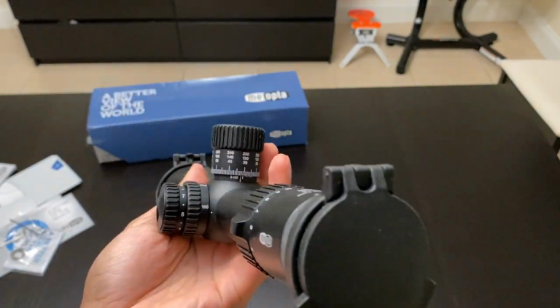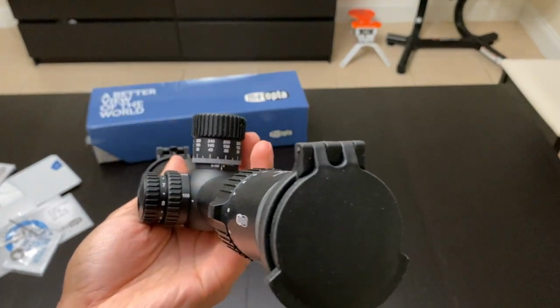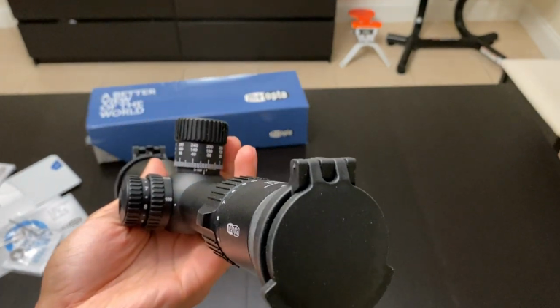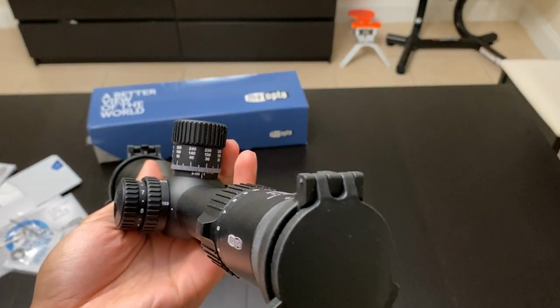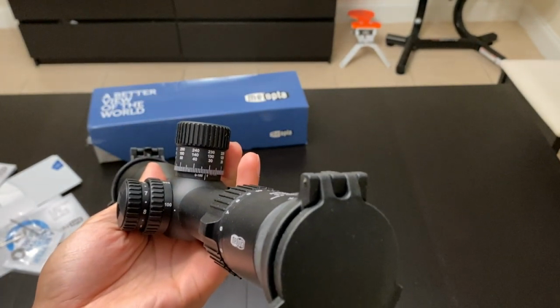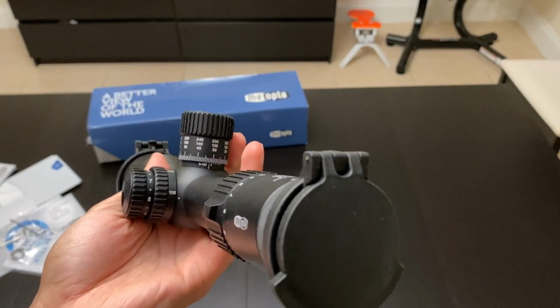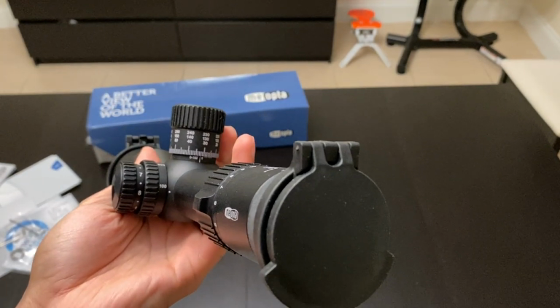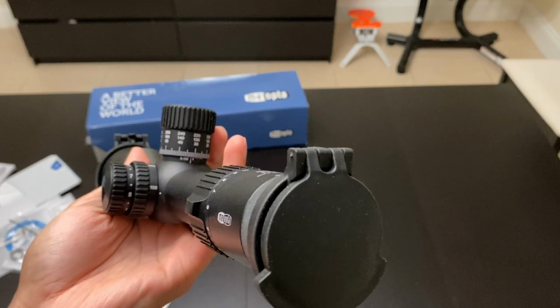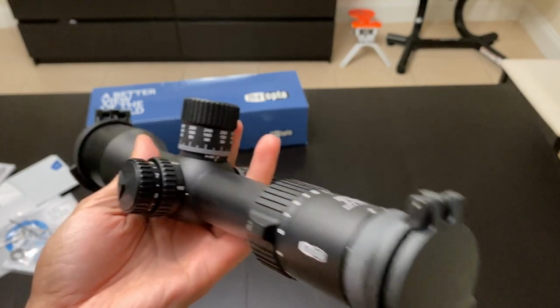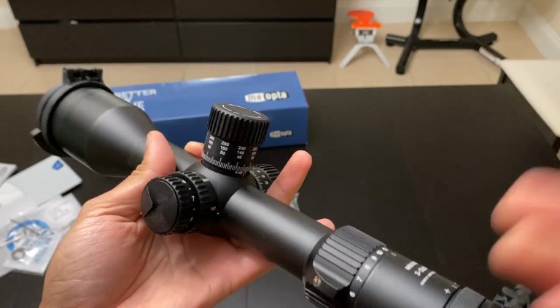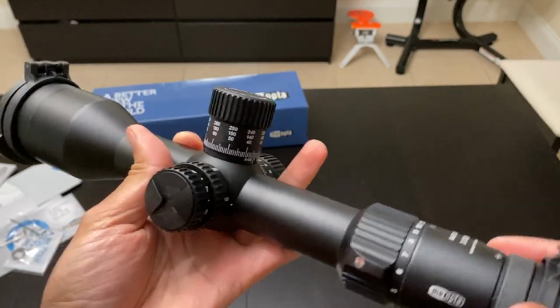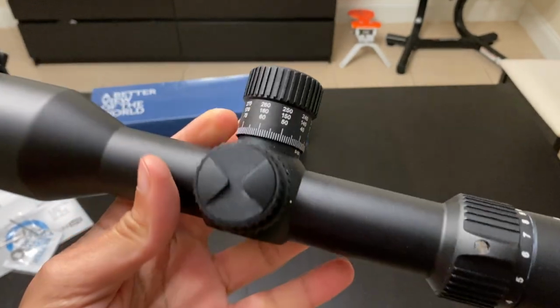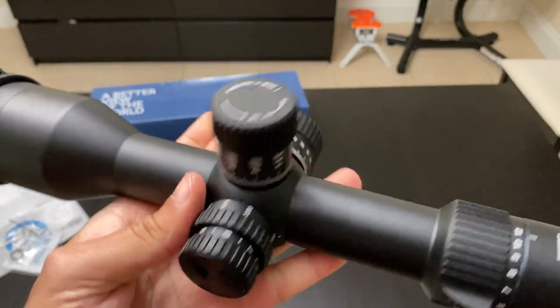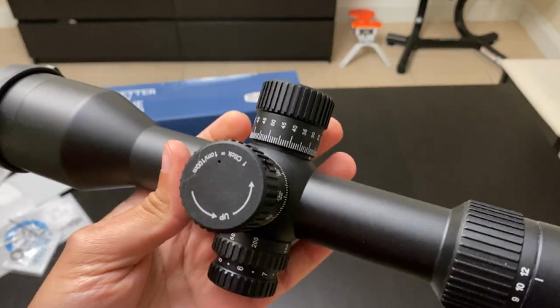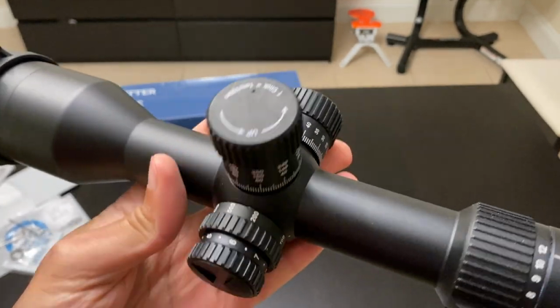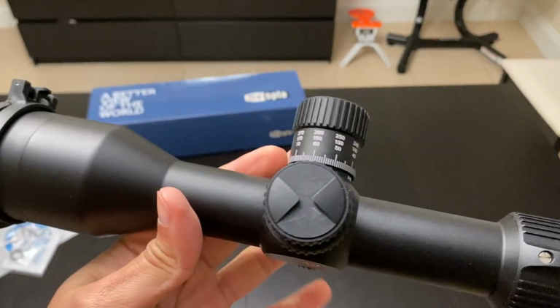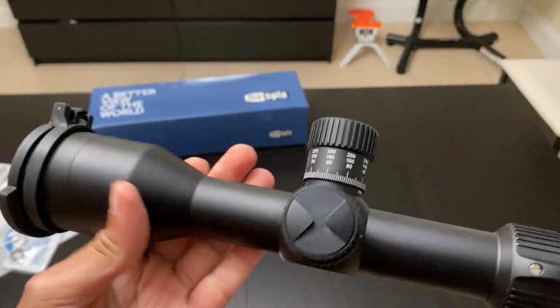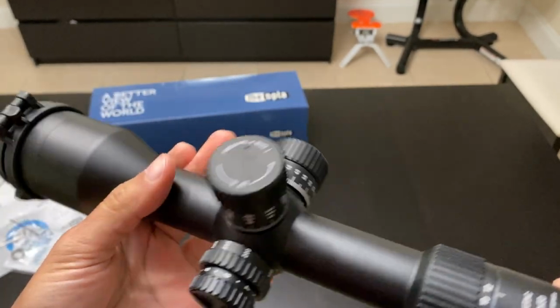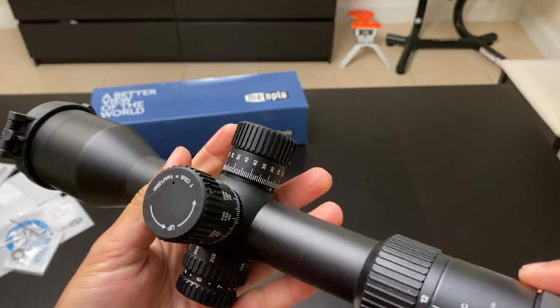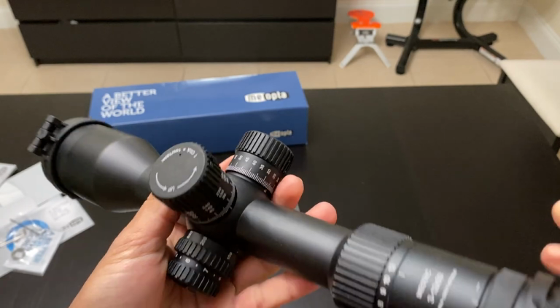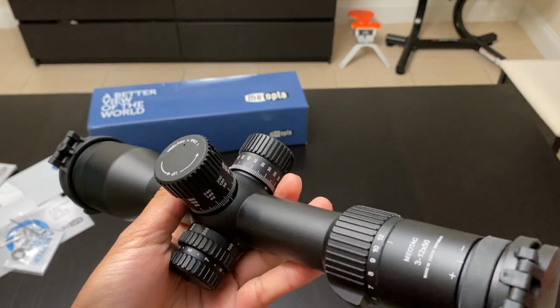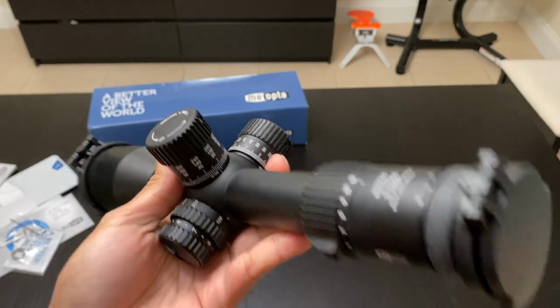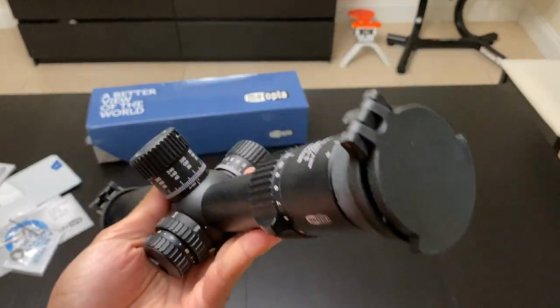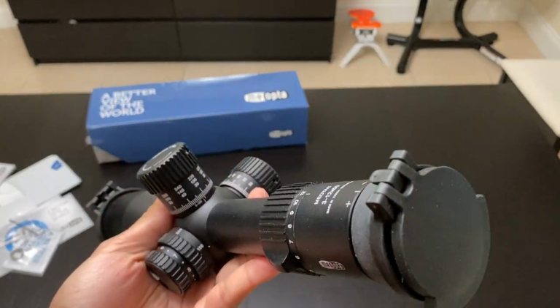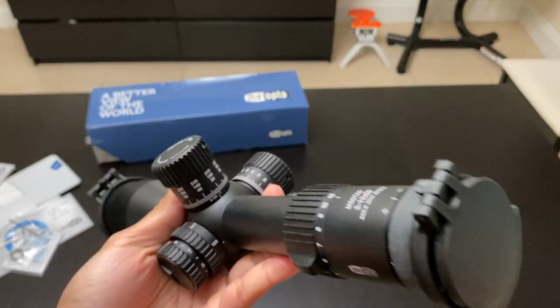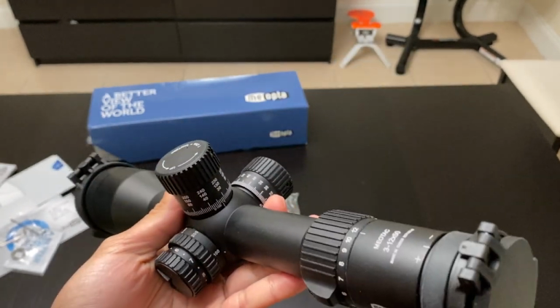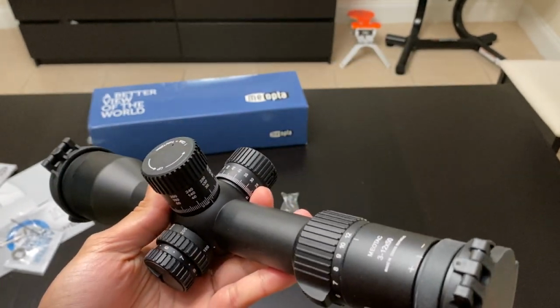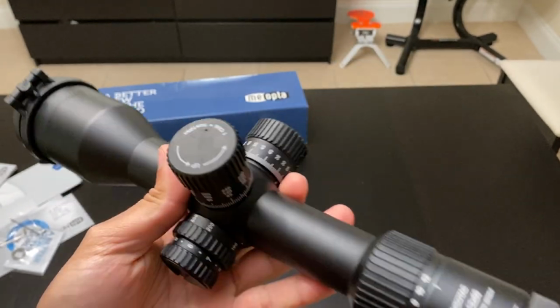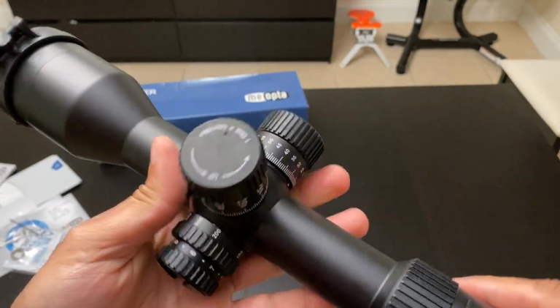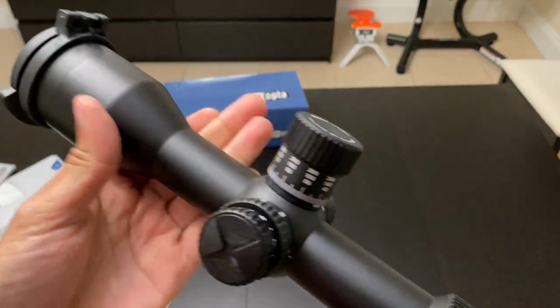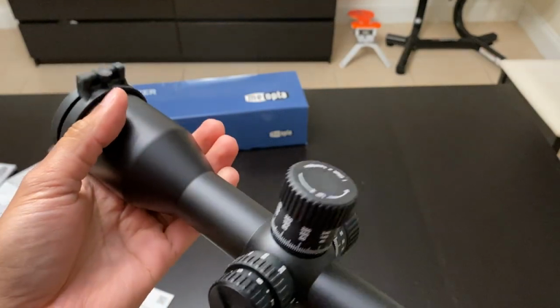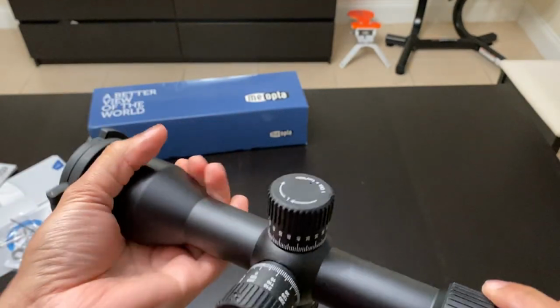Some people say they only need 1x magnification for 100 yards, and others will argue you can shoot this scope effectively out to 1200 yards. I'm not that skilled a shooter — I only shoot at 300 to 400 yards at my range.